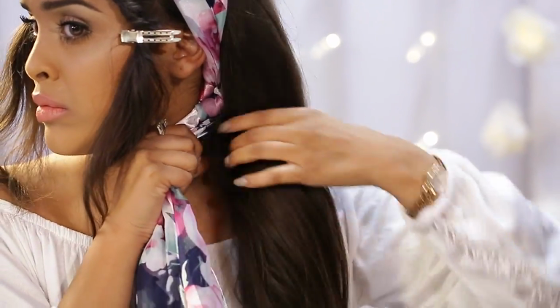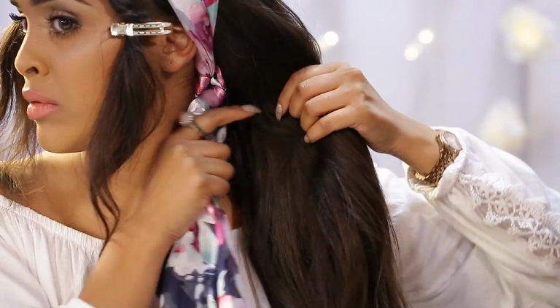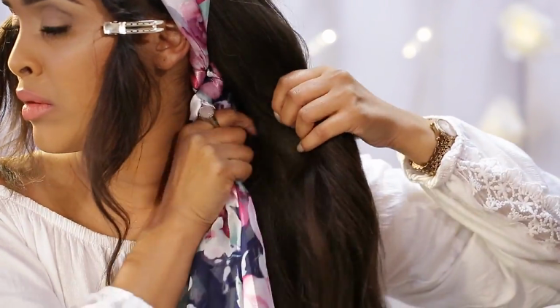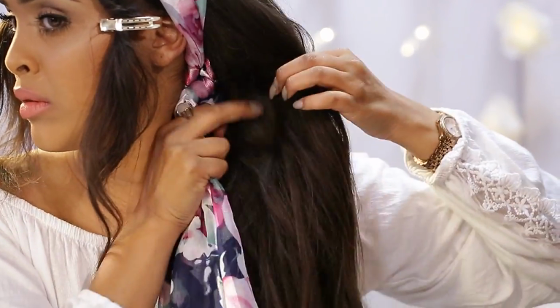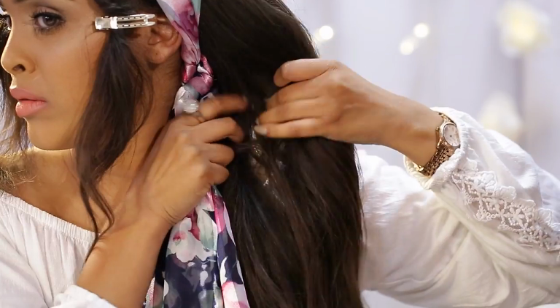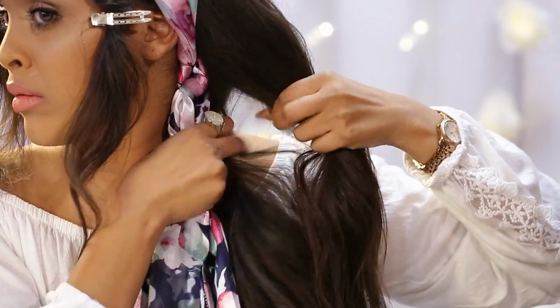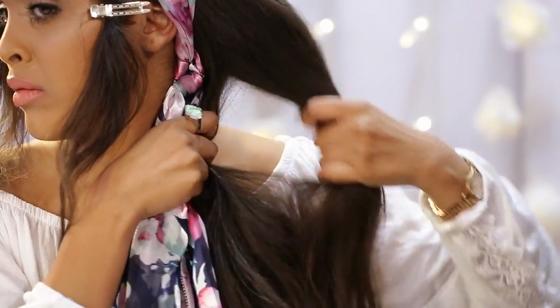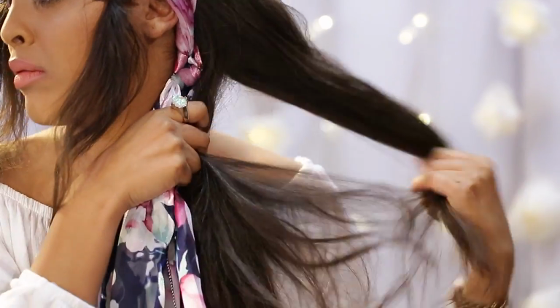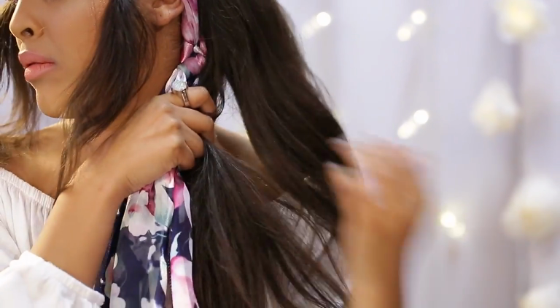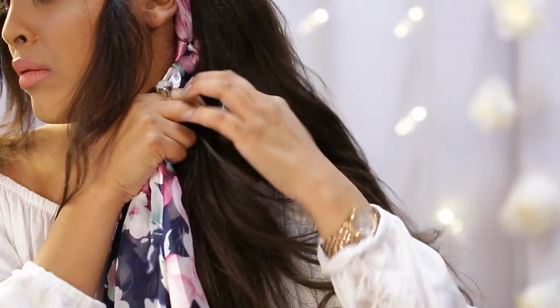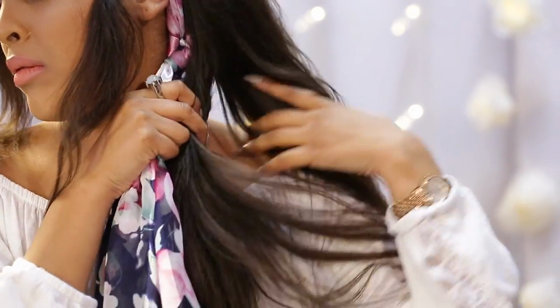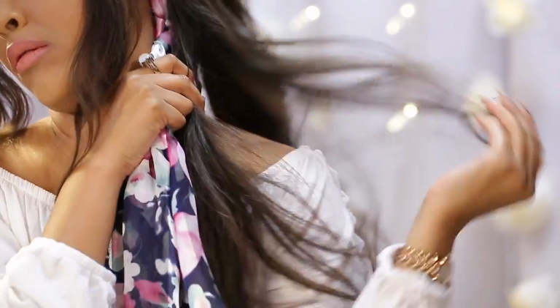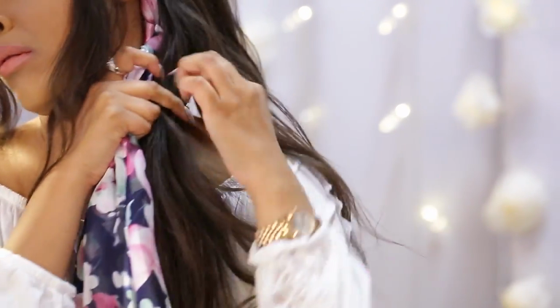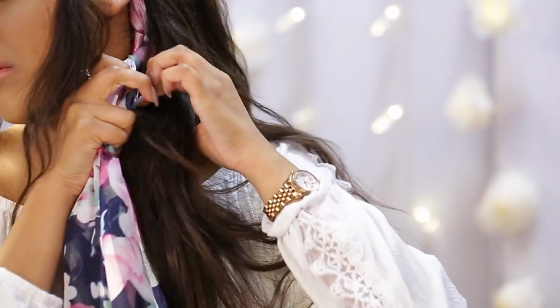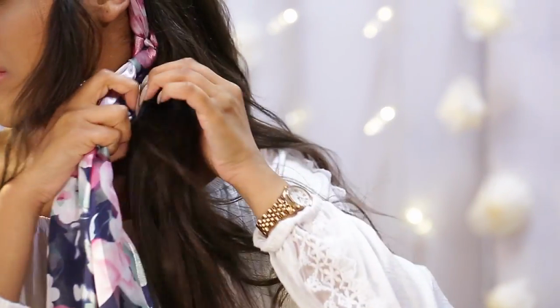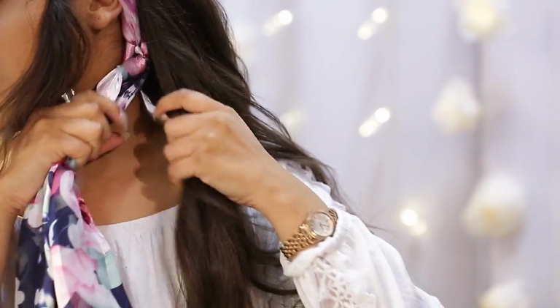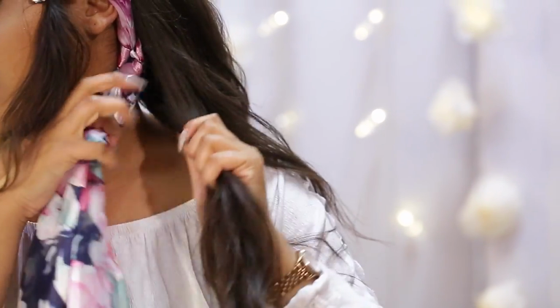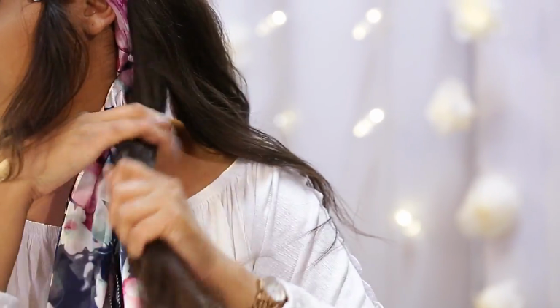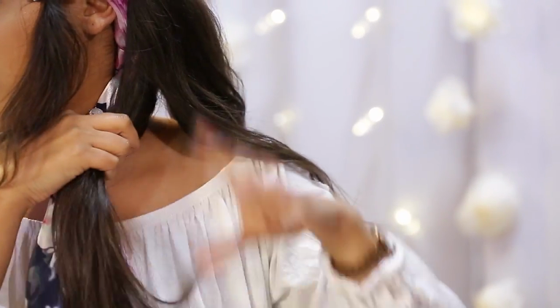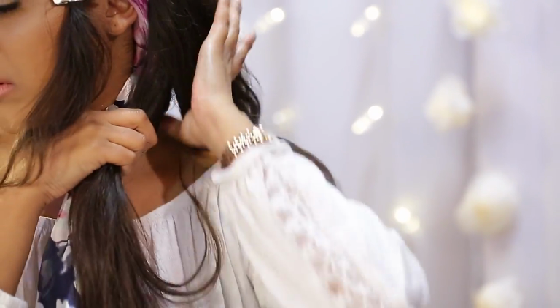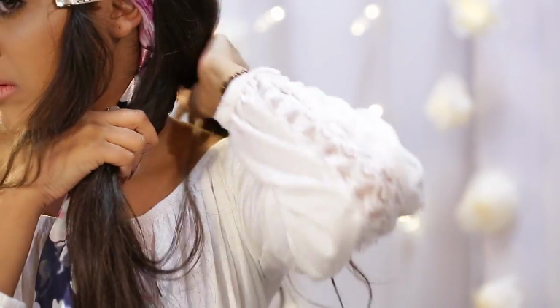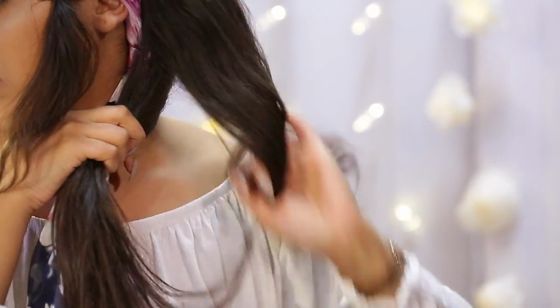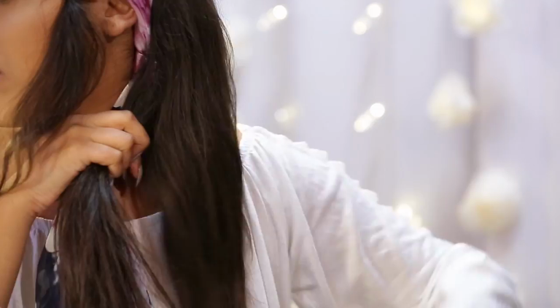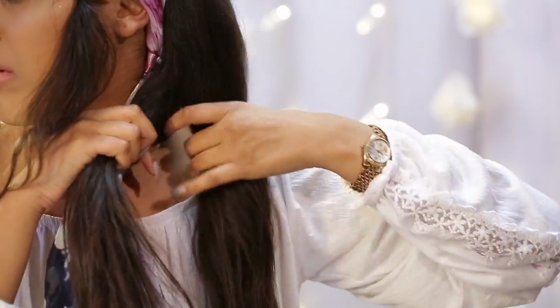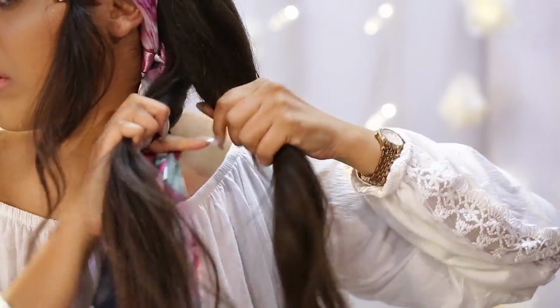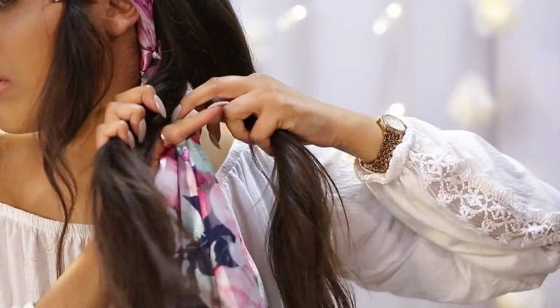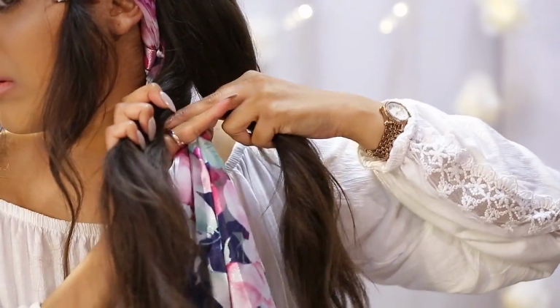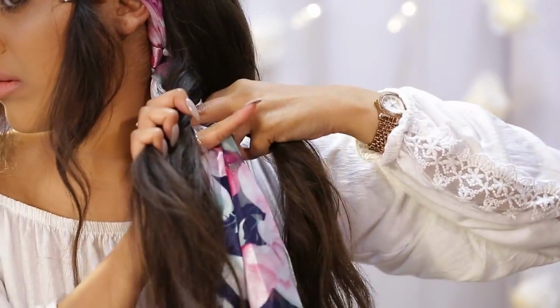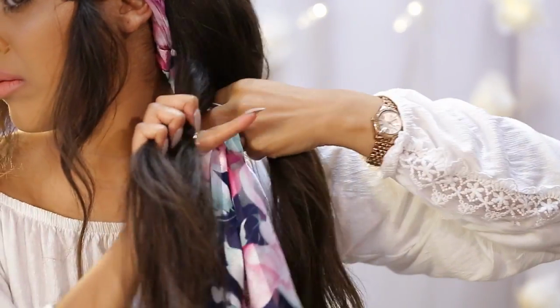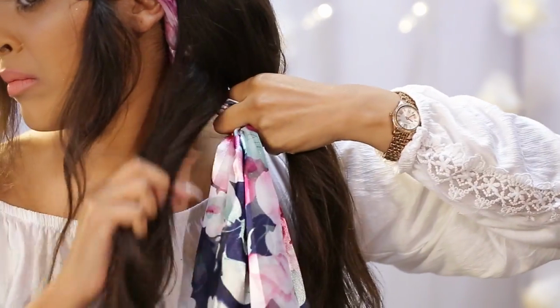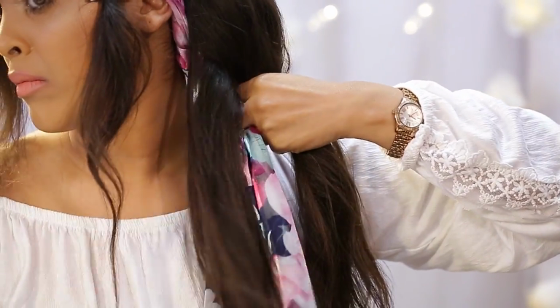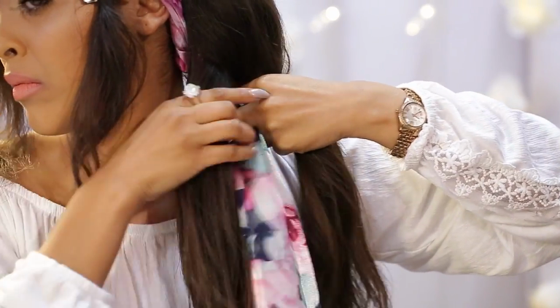I'm going to spray the hair again just to tame any flyaways and polish the hair off a little bit before we start the braid. Then we're going to do a simple three-strand braid.